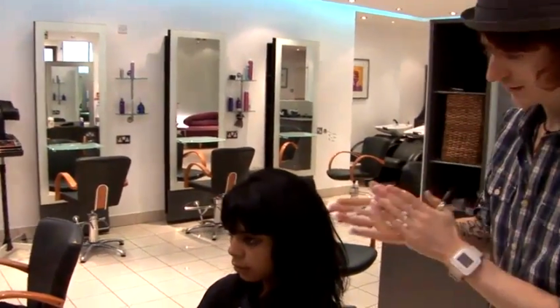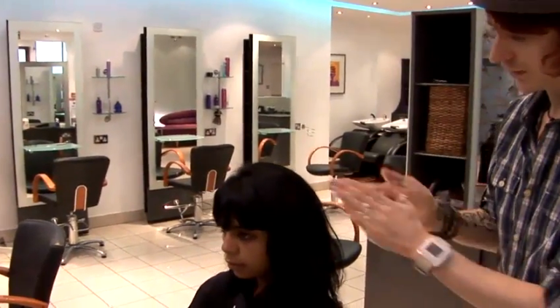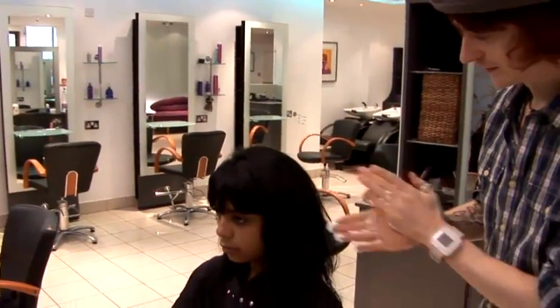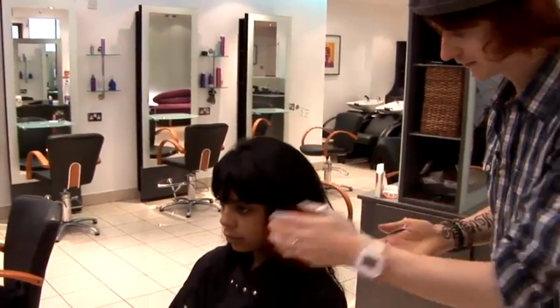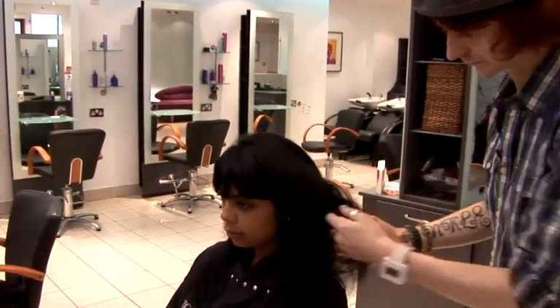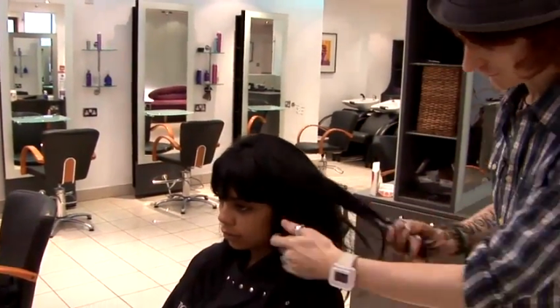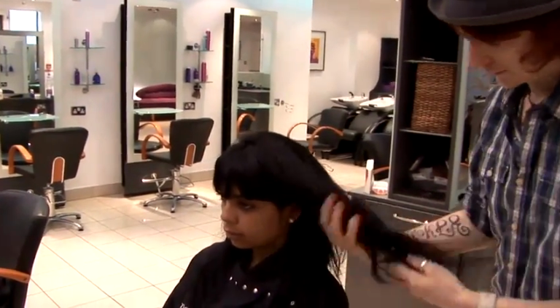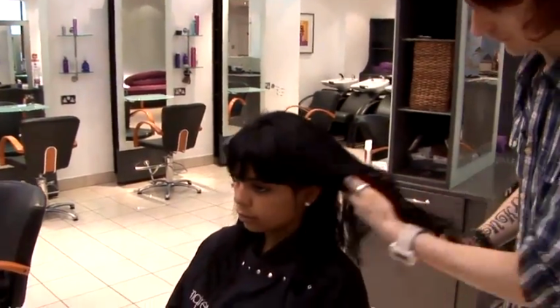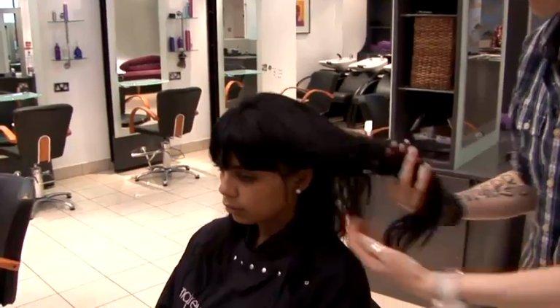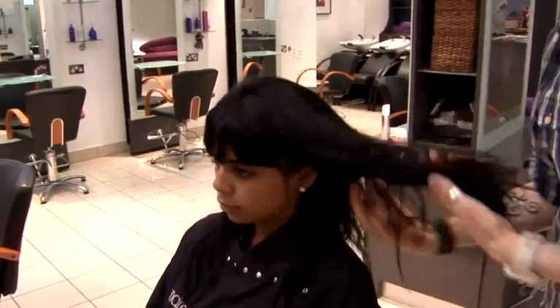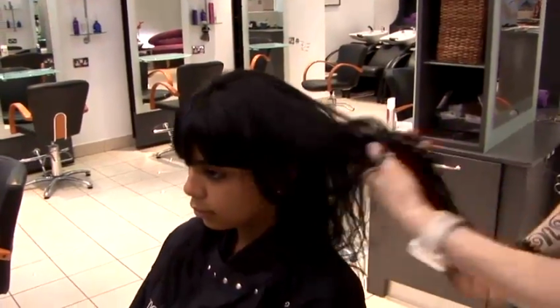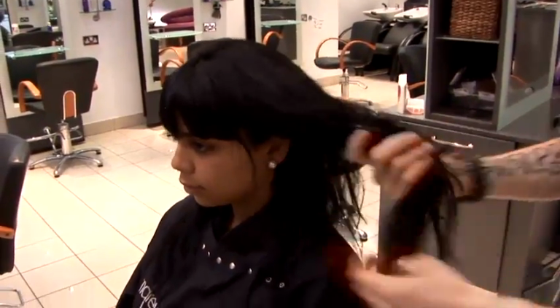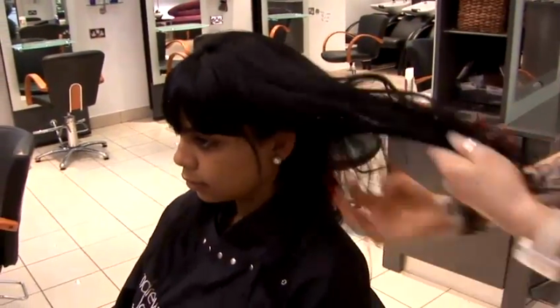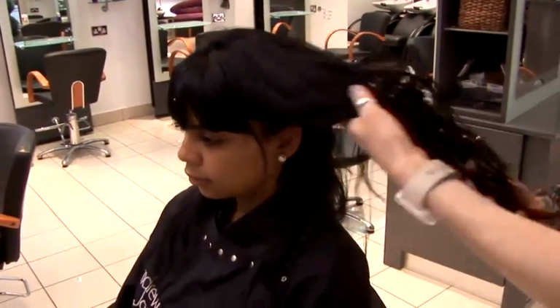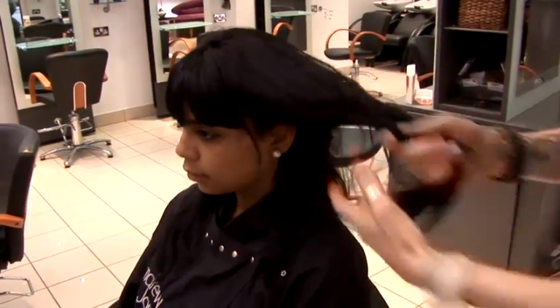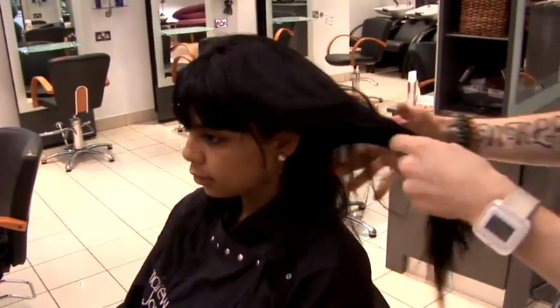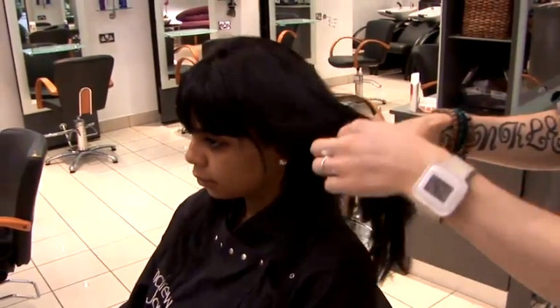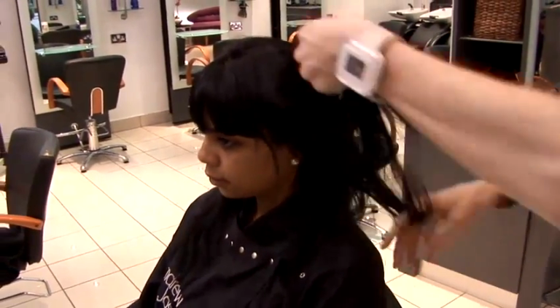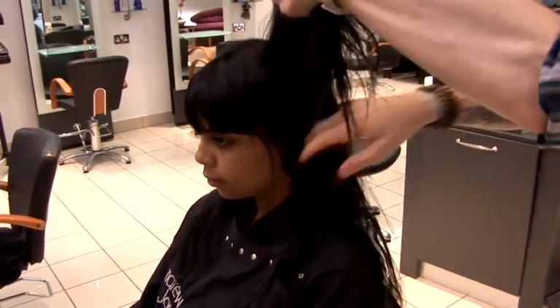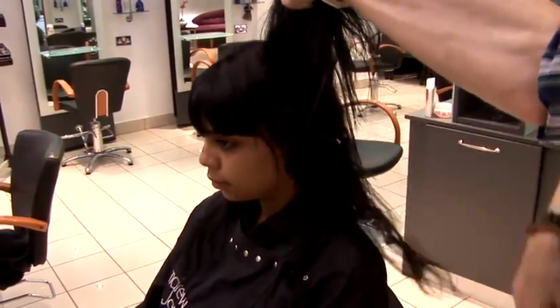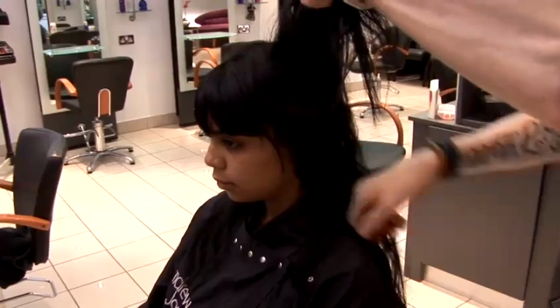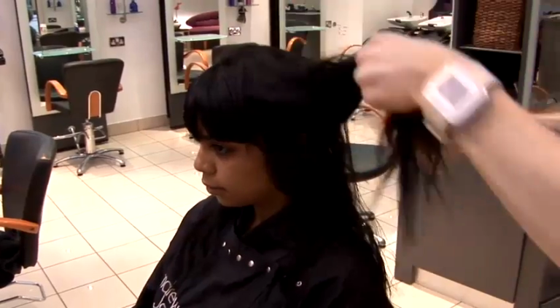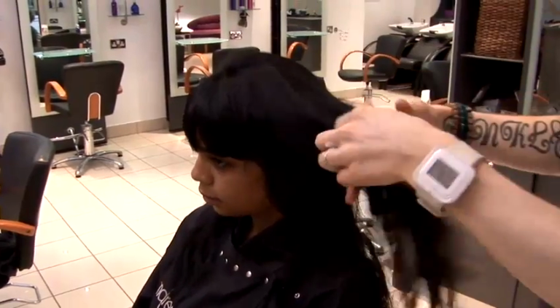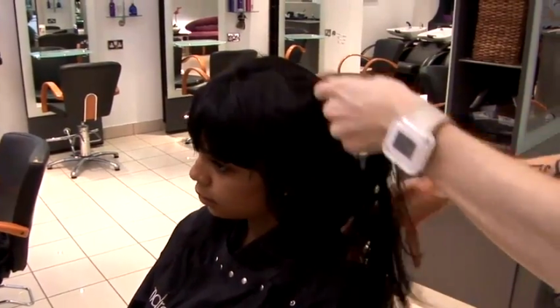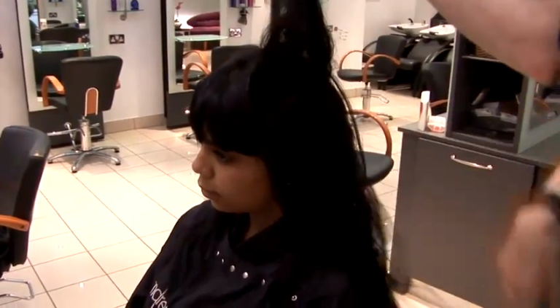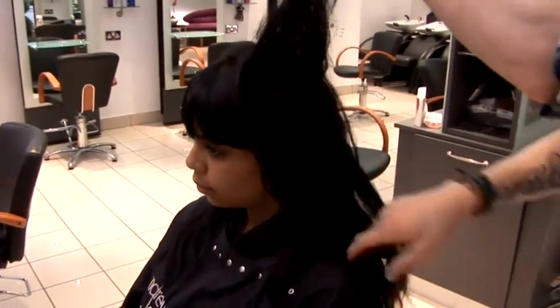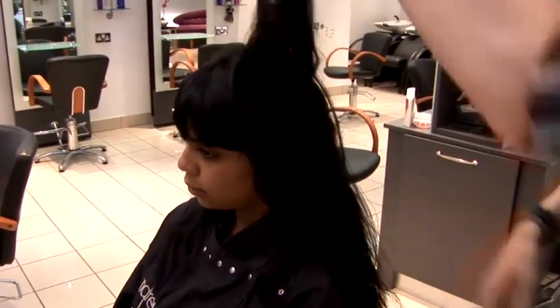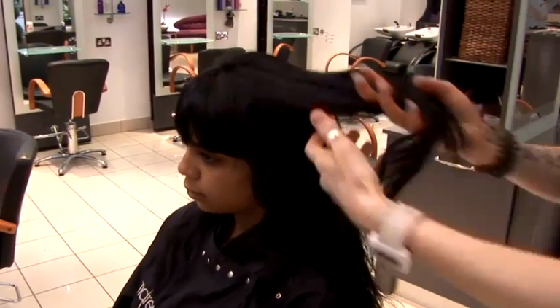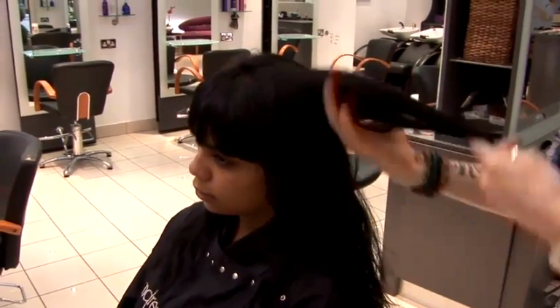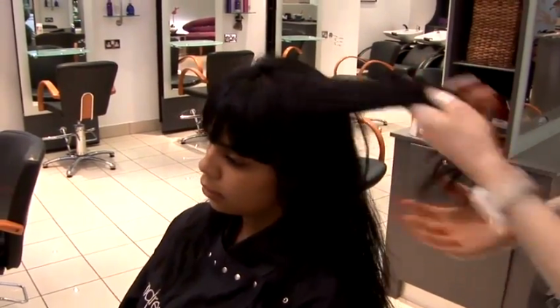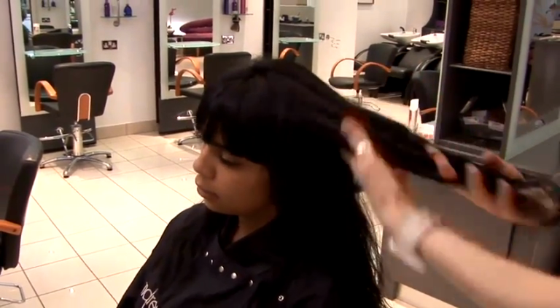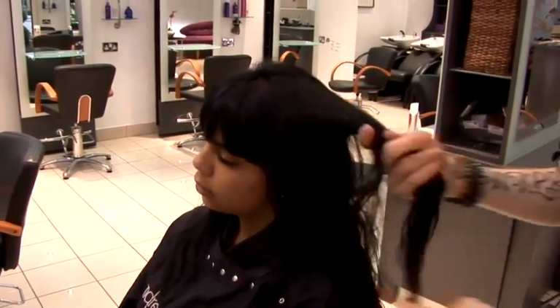Just spread it evenly in your hands. Run it through from the mid lengths to the ends. You can break the hair into sections and just run it through like so. Try and be as even with your distribution as possible.